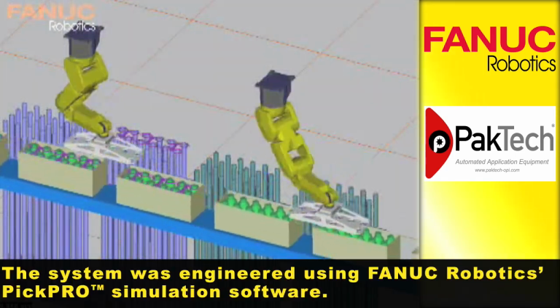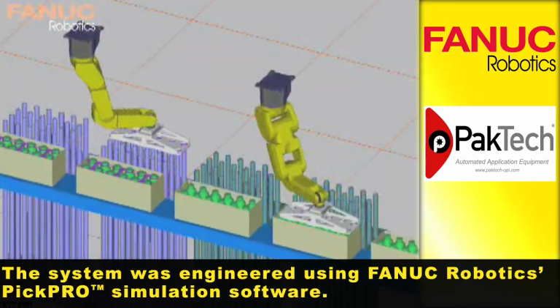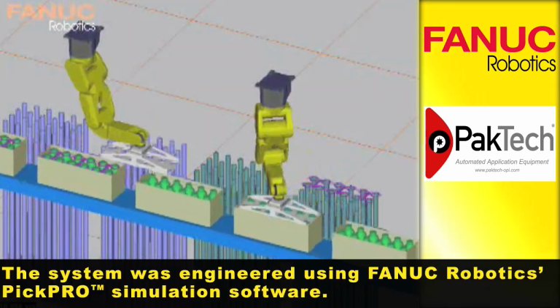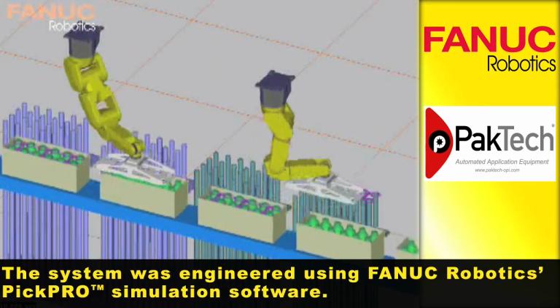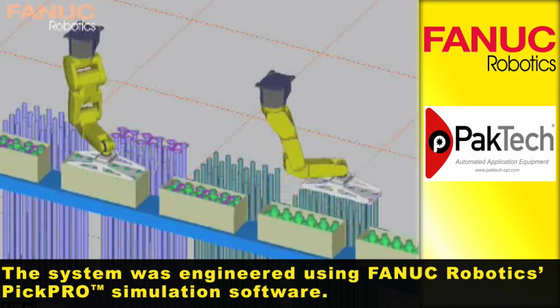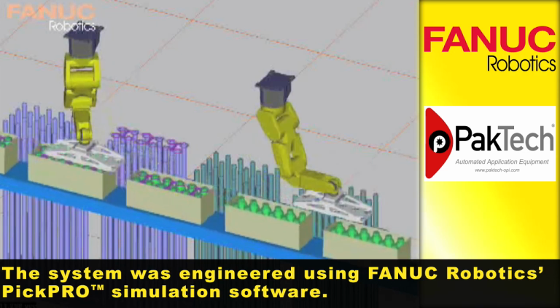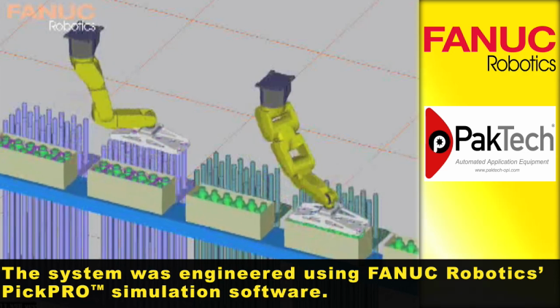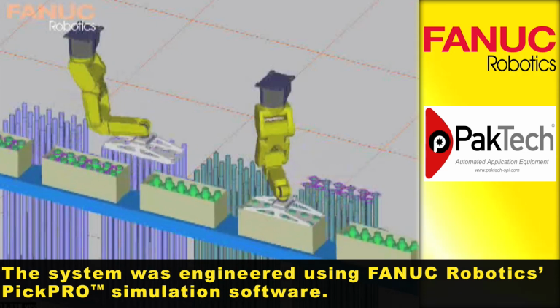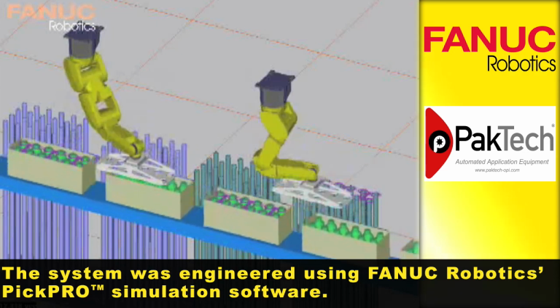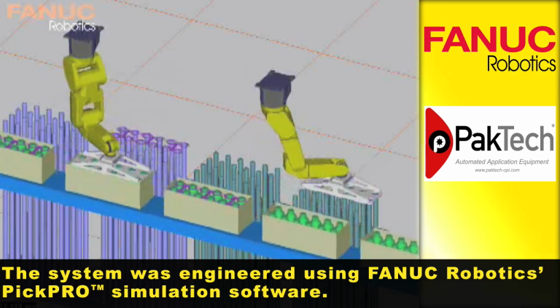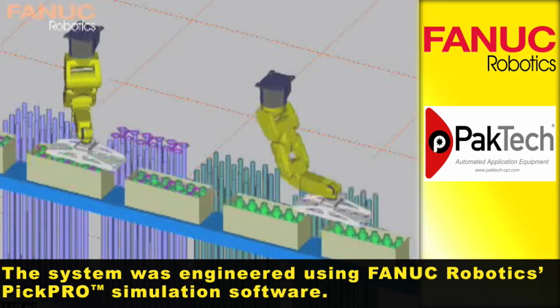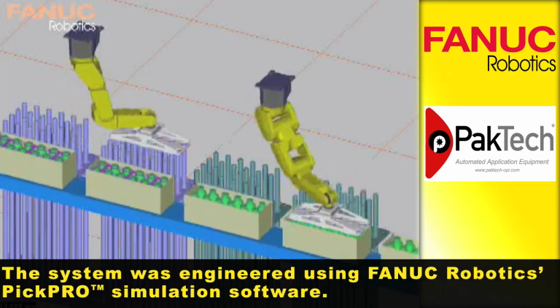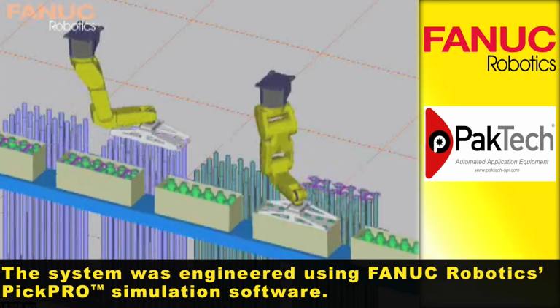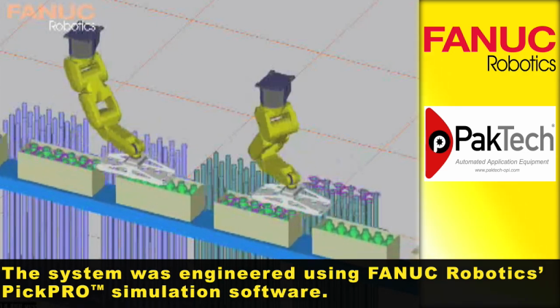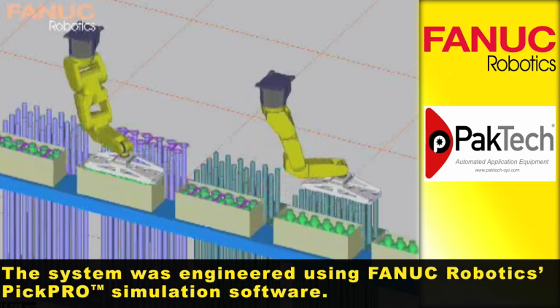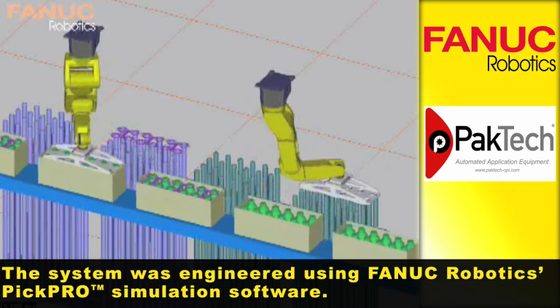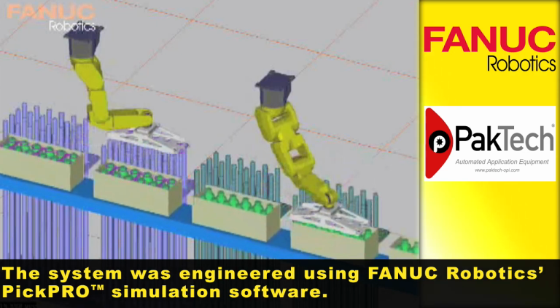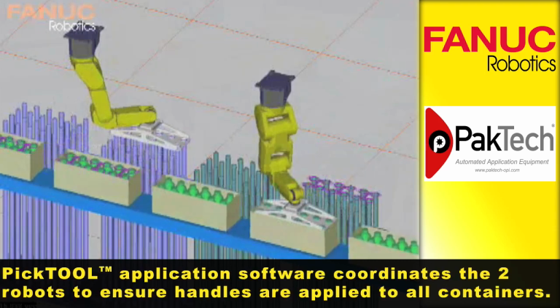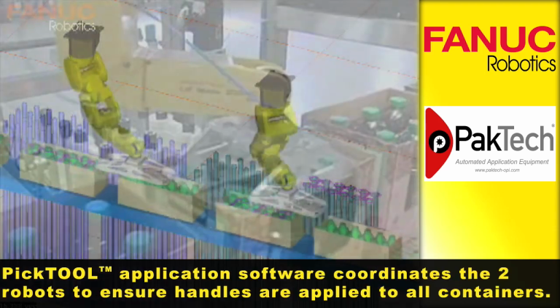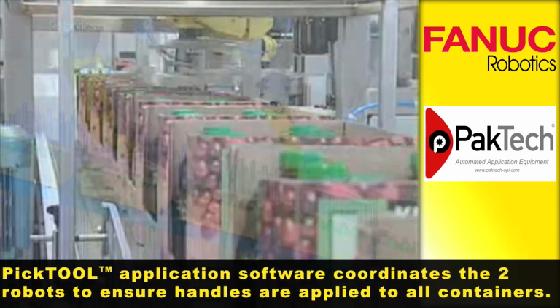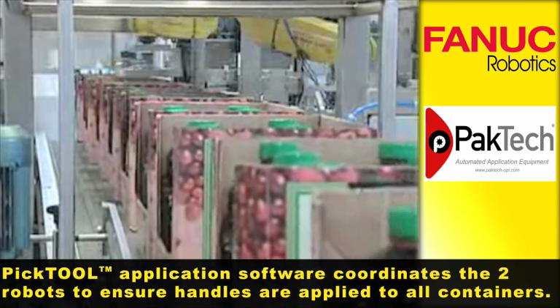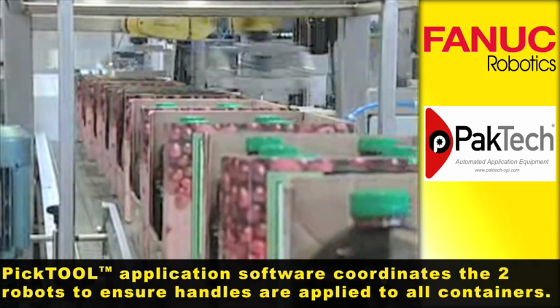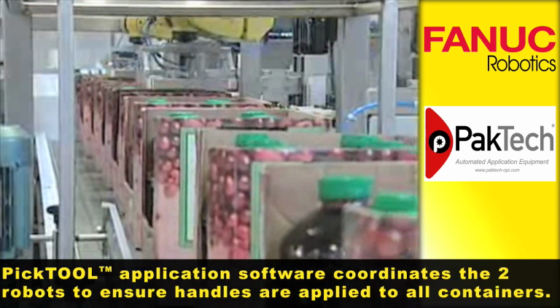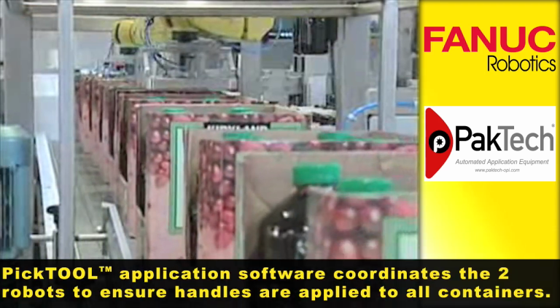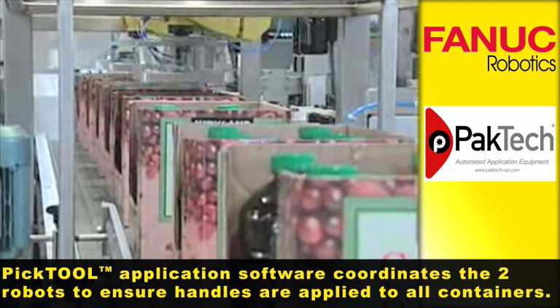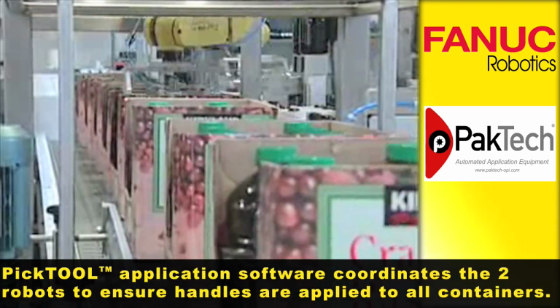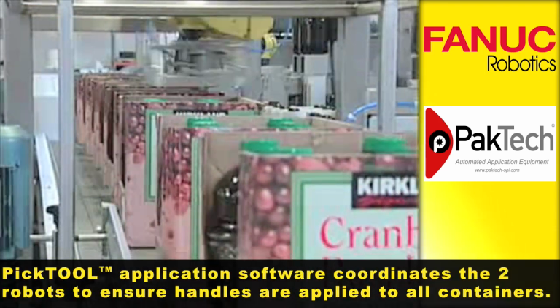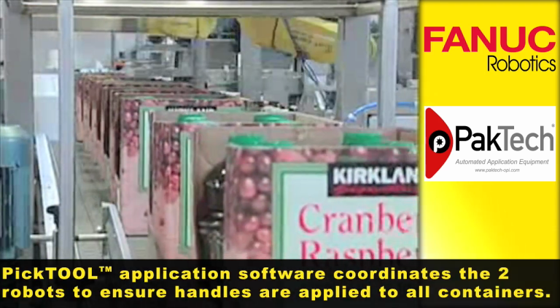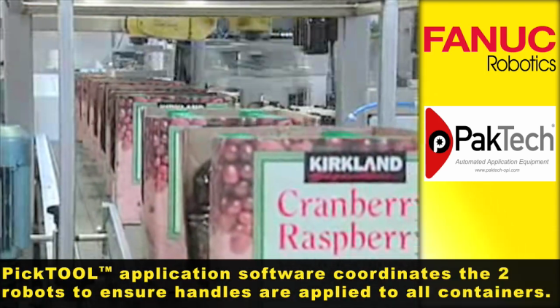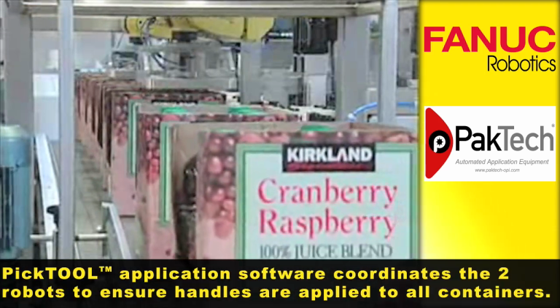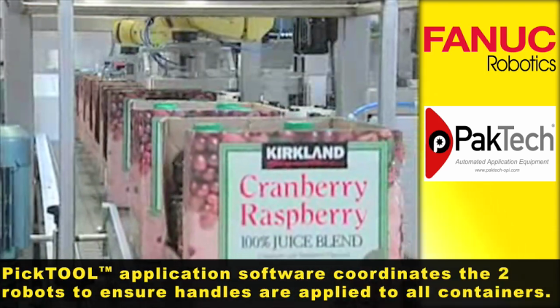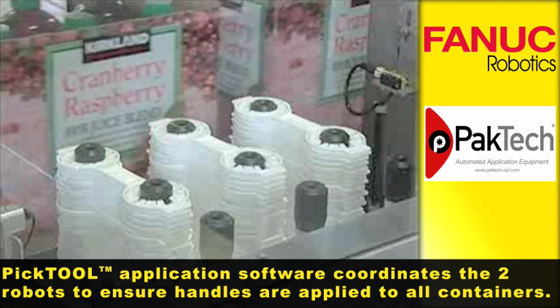The system was engineered using FANUC Robotics PIC Pro simulation software. PICTool application software coordinates the two robots to ensure handles are applied to all containers.